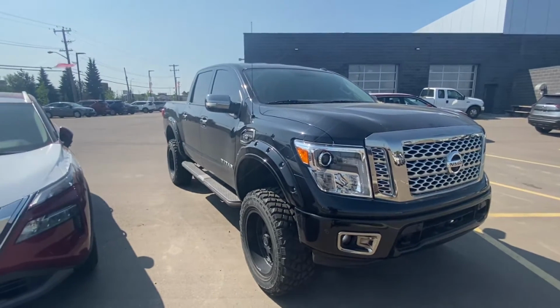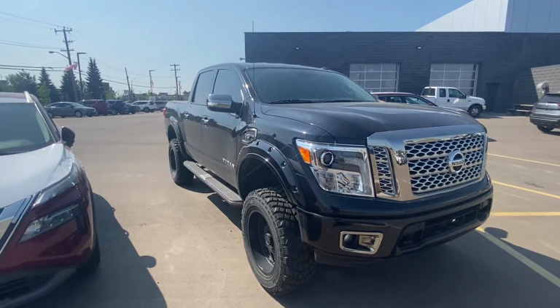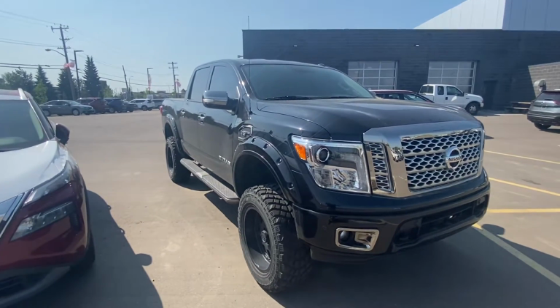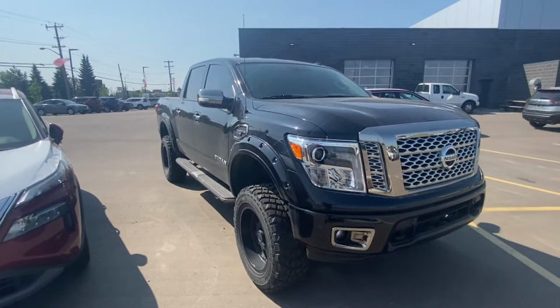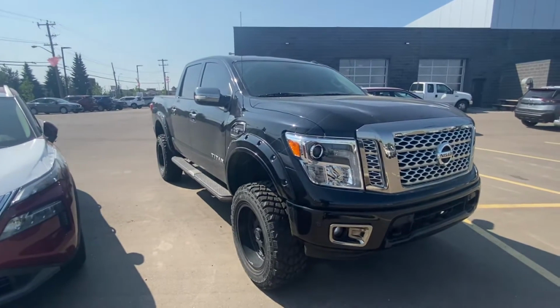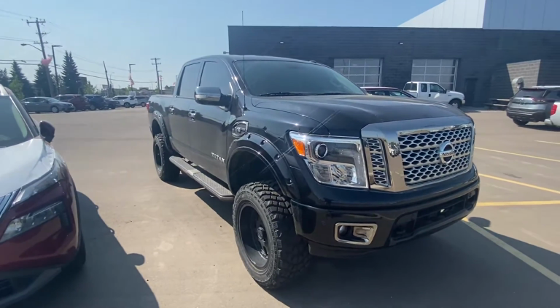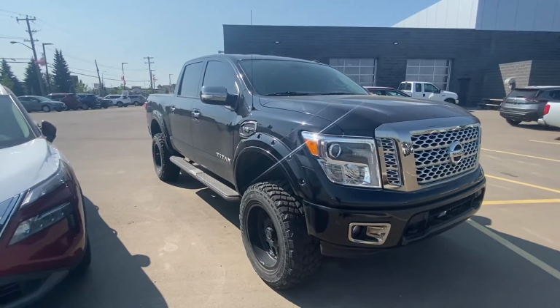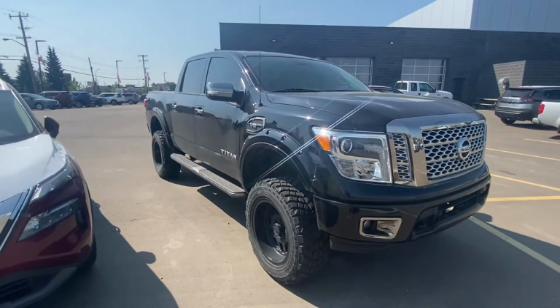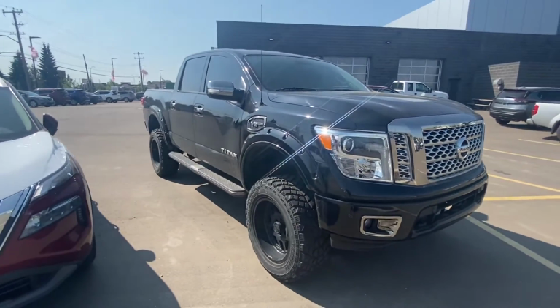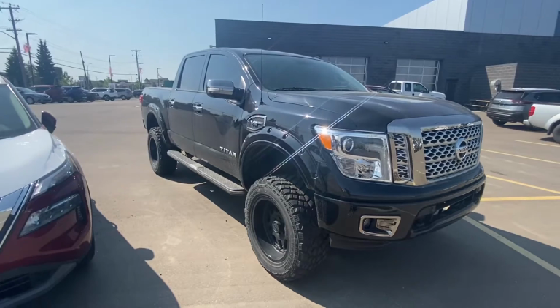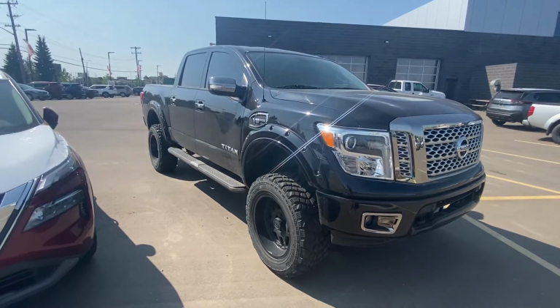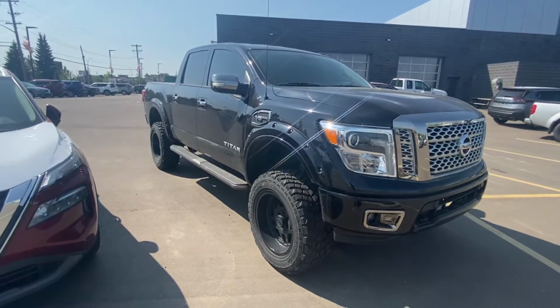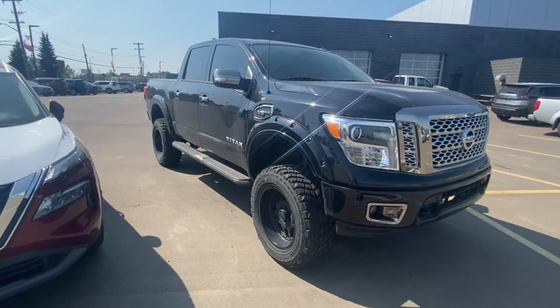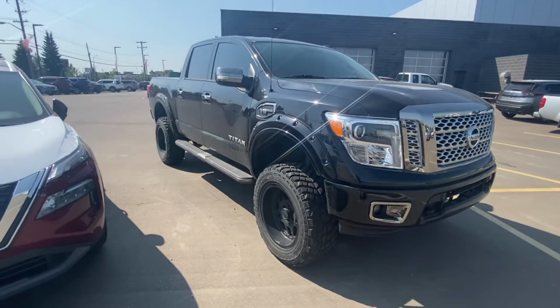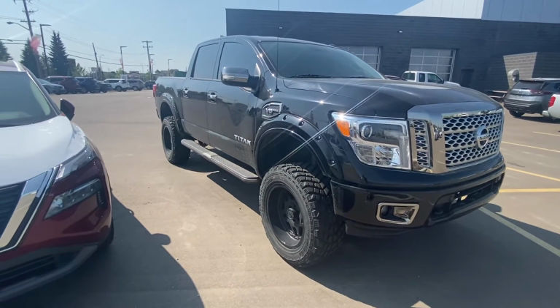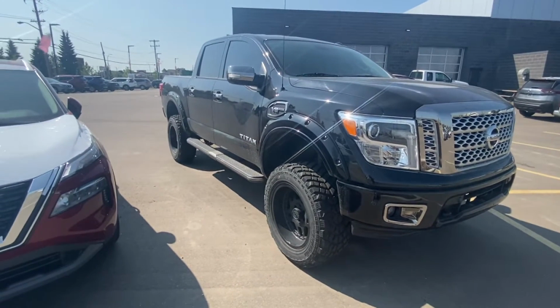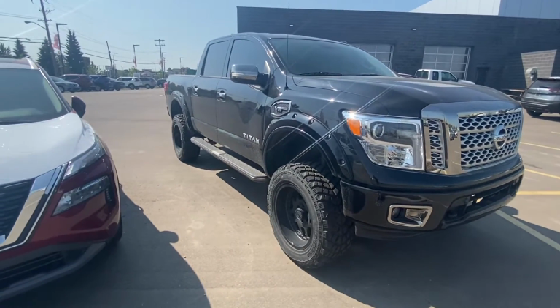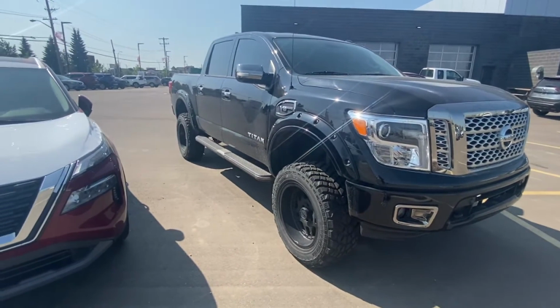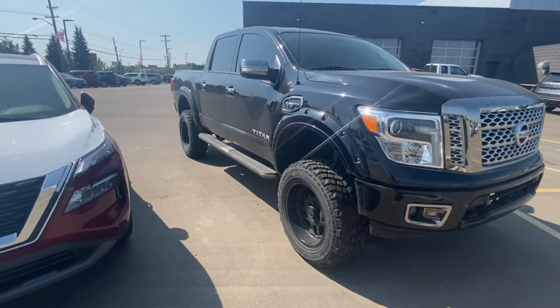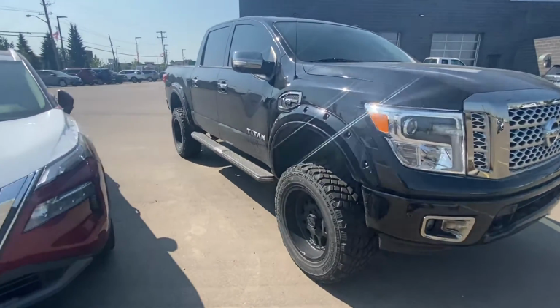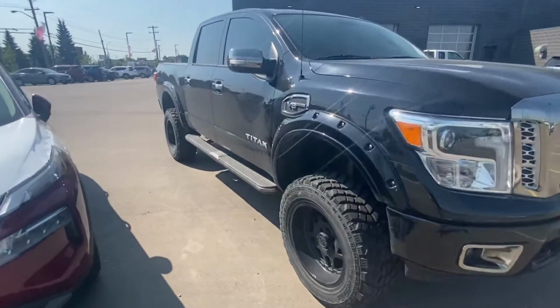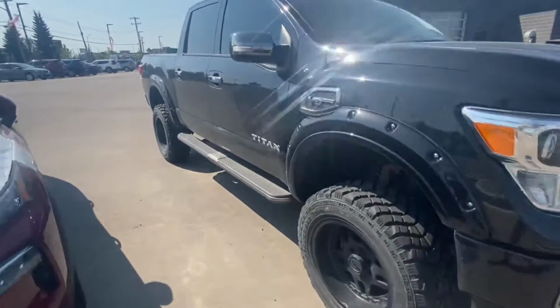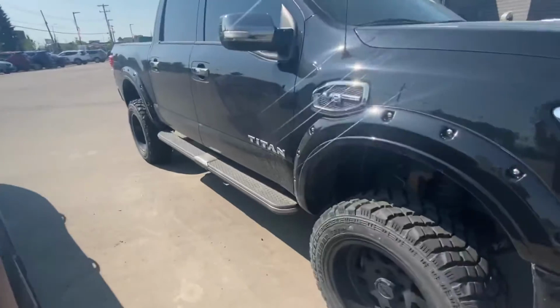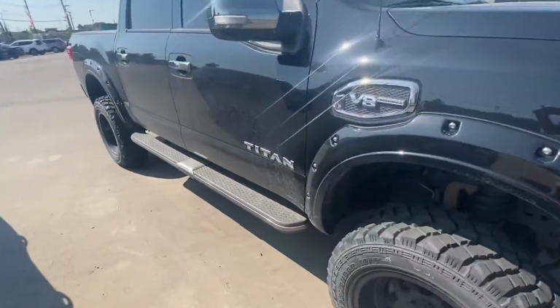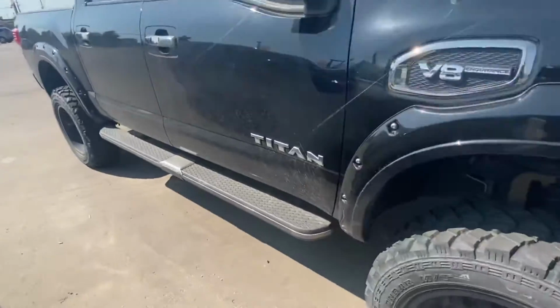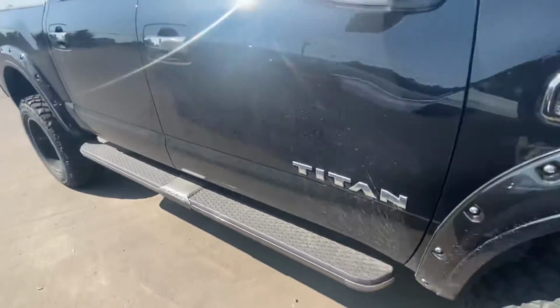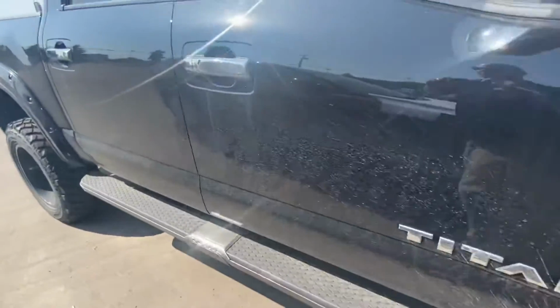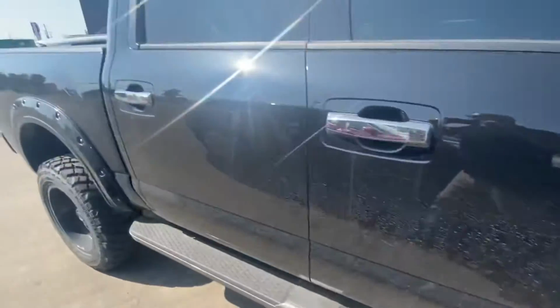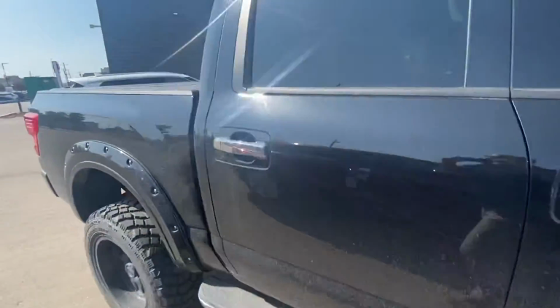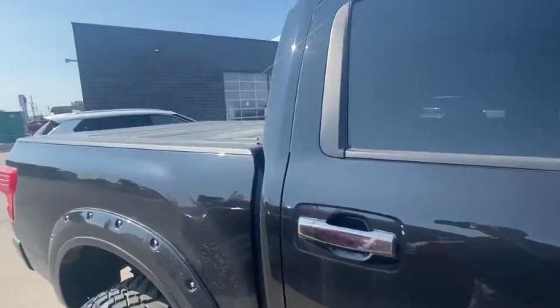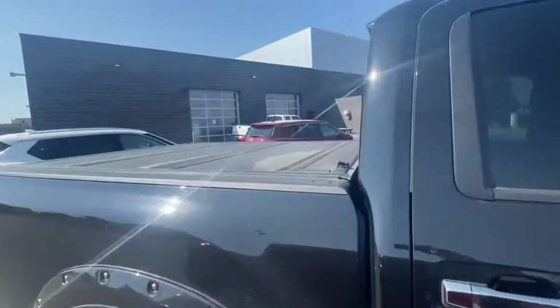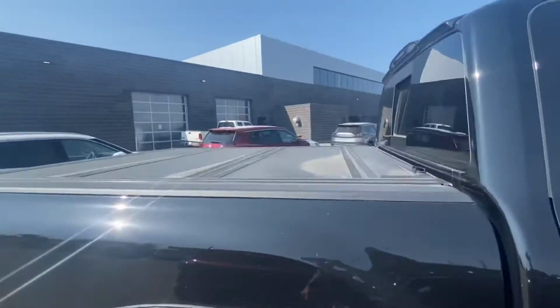Obviously it looks unbelievable with the lift, the fender flares, the wheels and tires. Of course the Platinum Reserve upgraded running boards — they all come on all of the Platinum Reserves — the tri-folding tonal cover, which is nice.